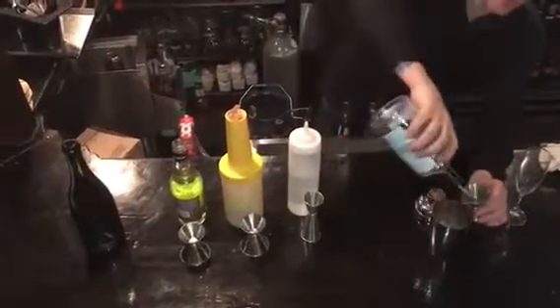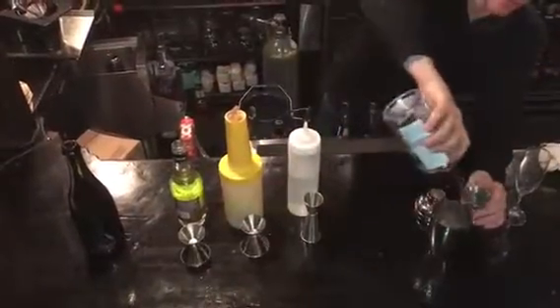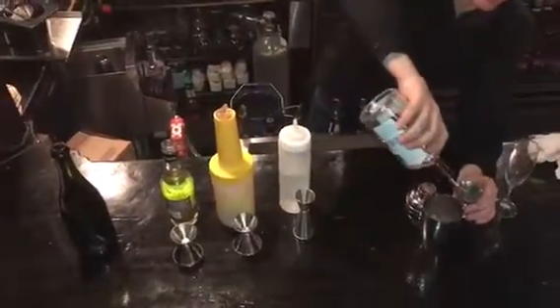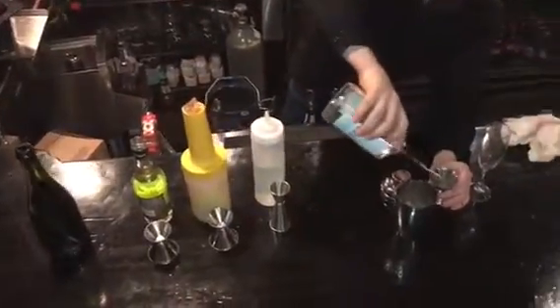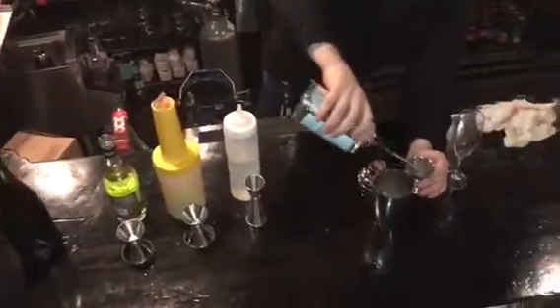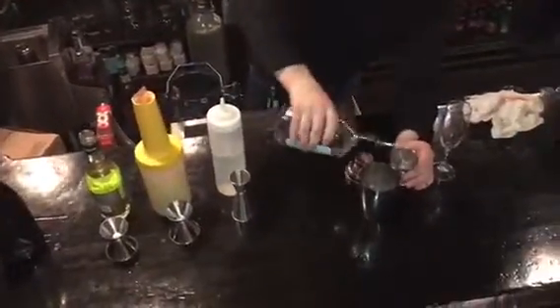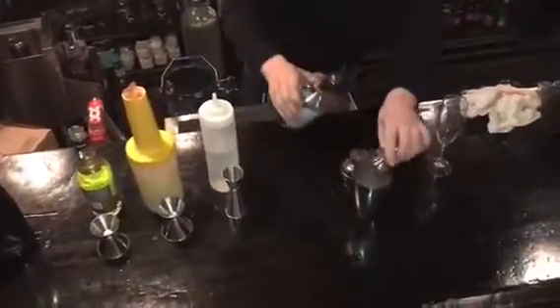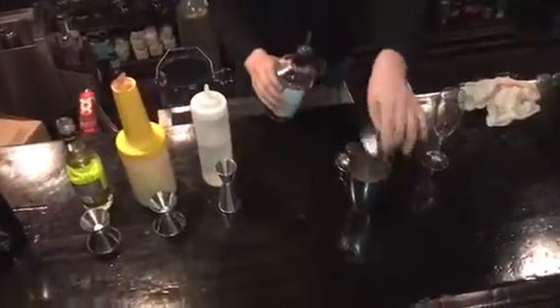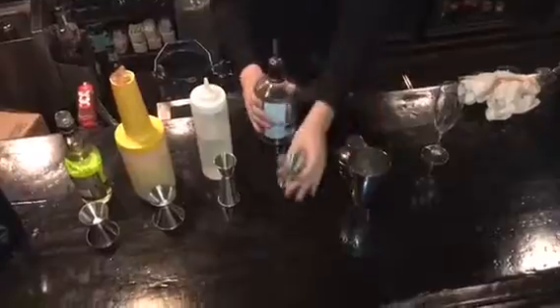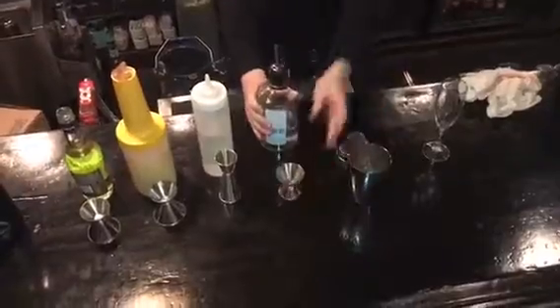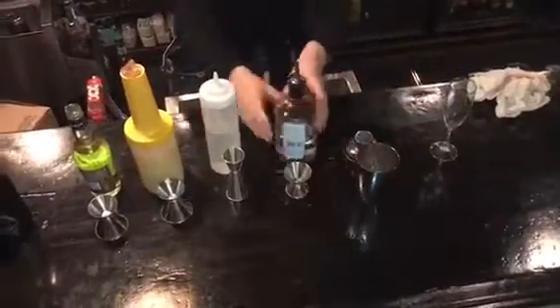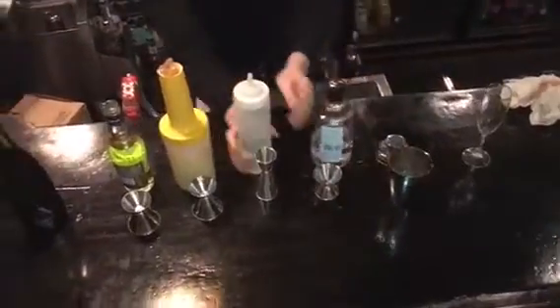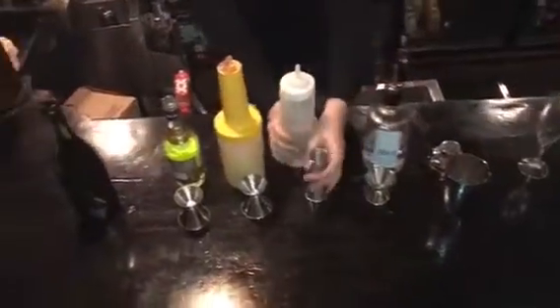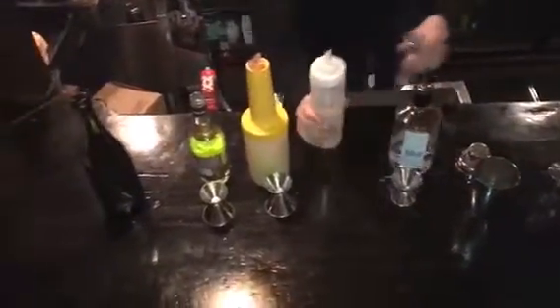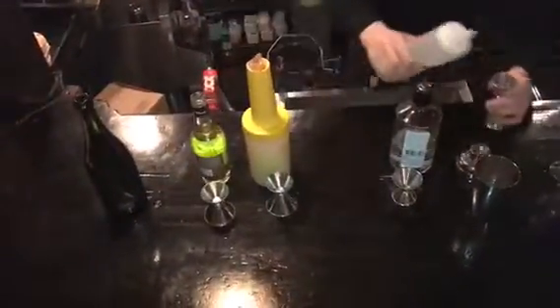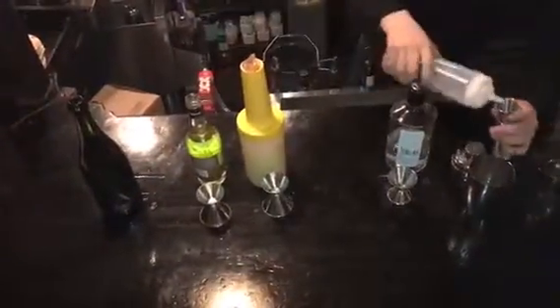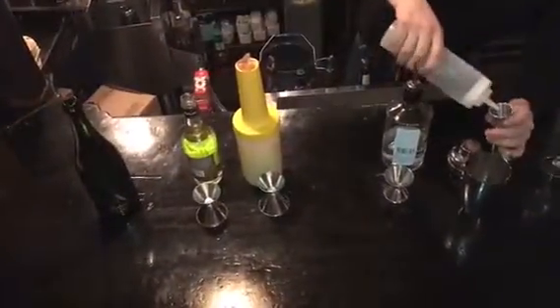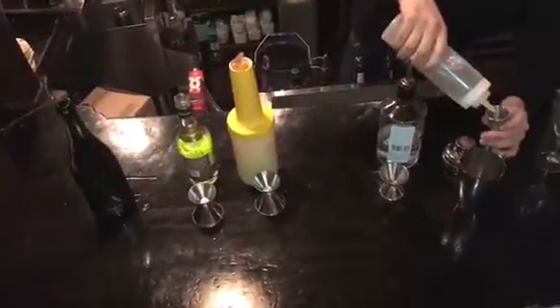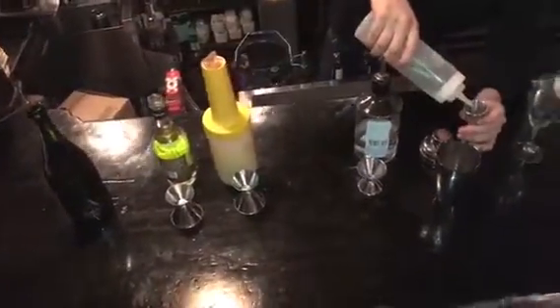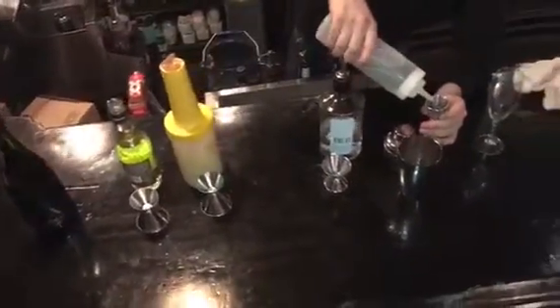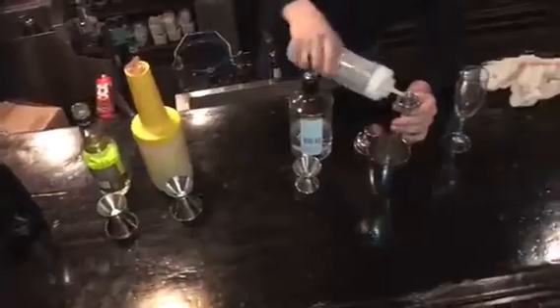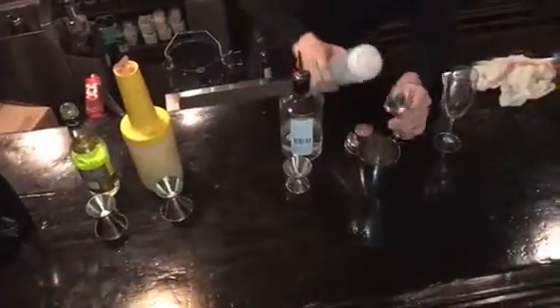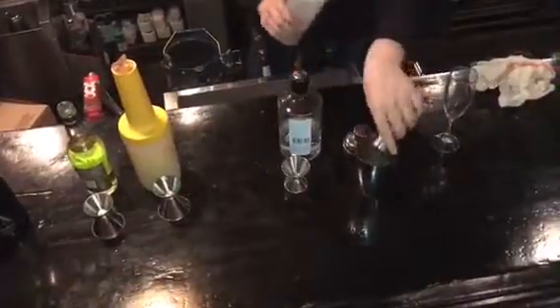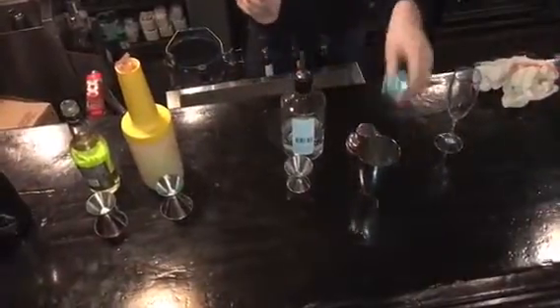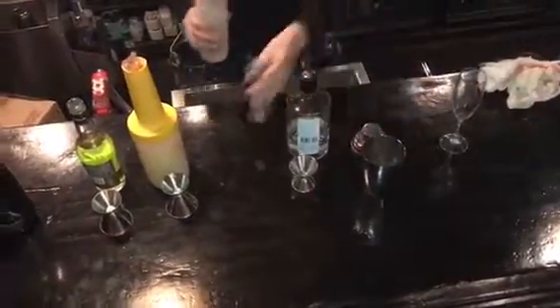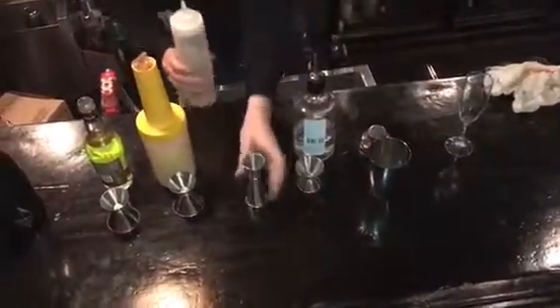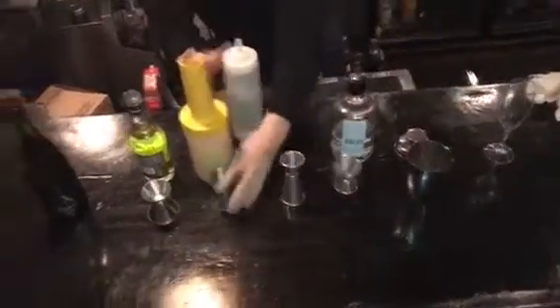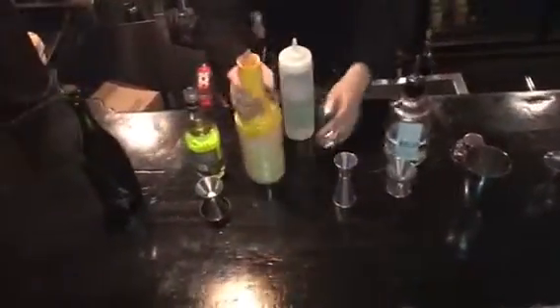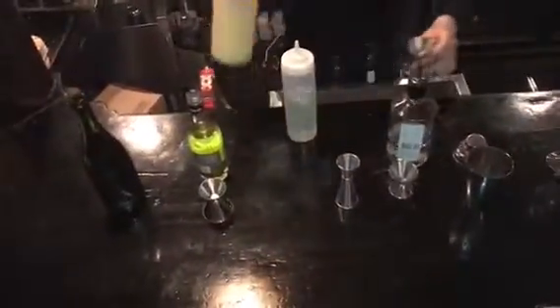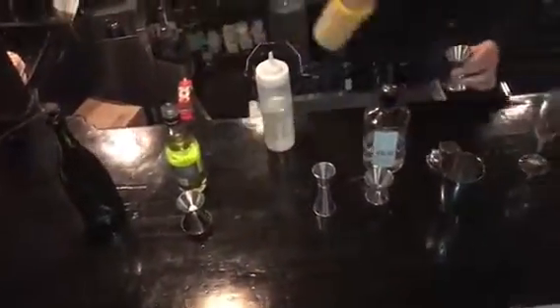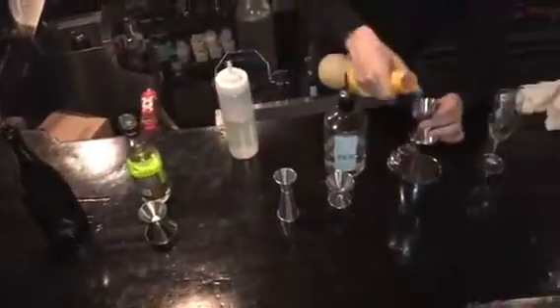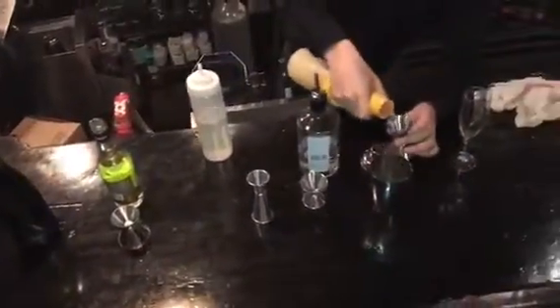So we're going to use a ninth of a quarter here for this. Then we're going to use three-quarters of a ninth of our simple syrup, and three-quarters of a ninth of our lemon juice.